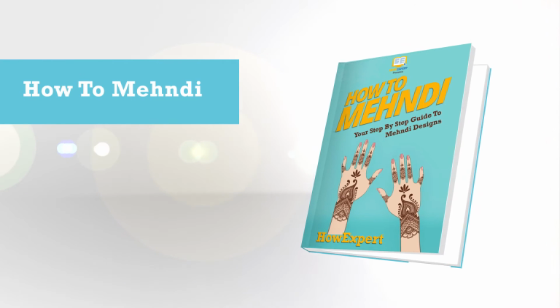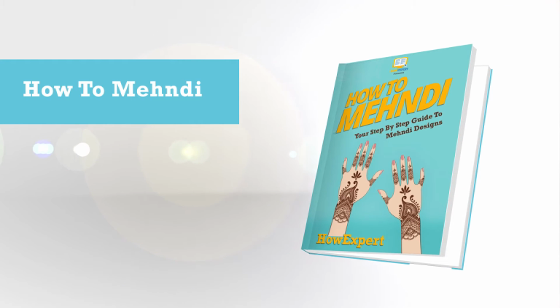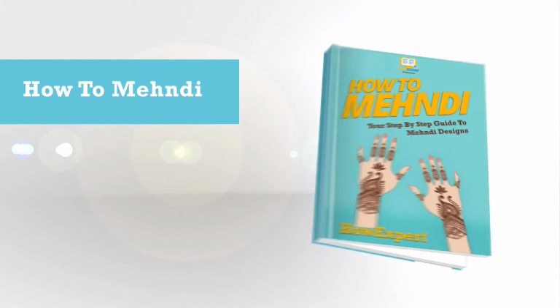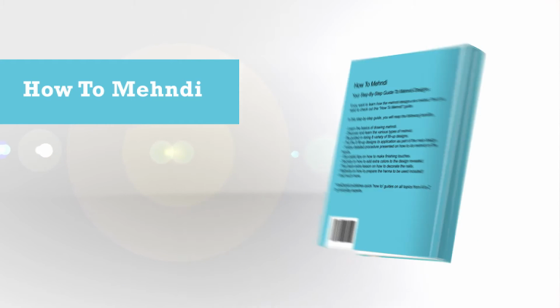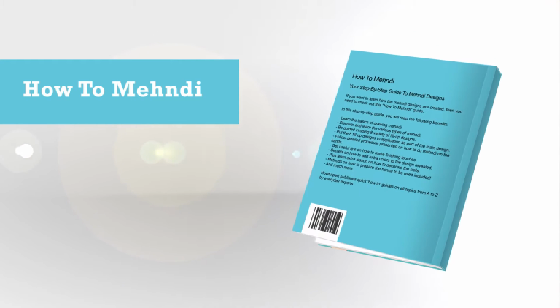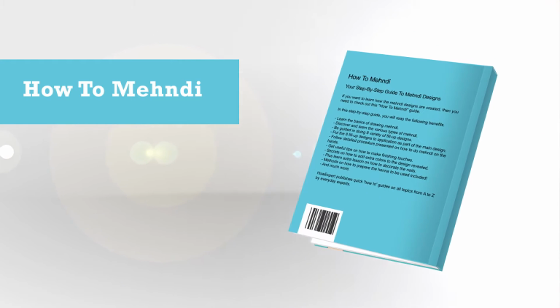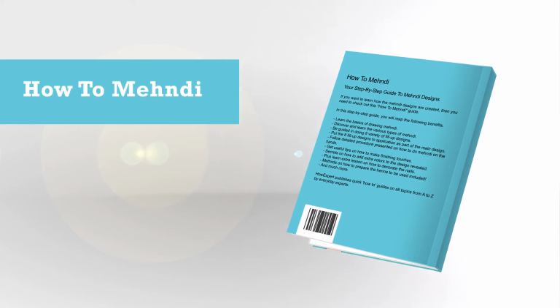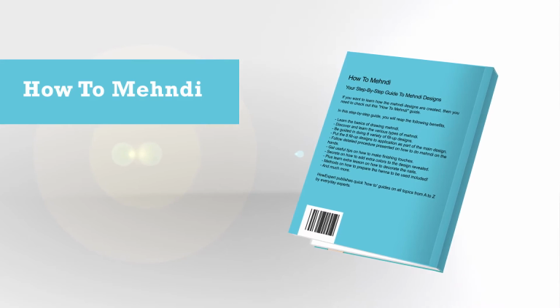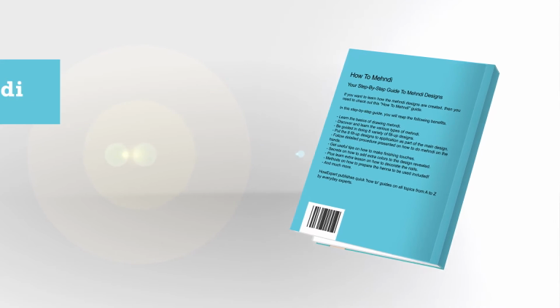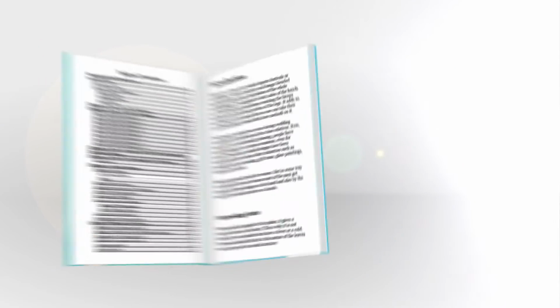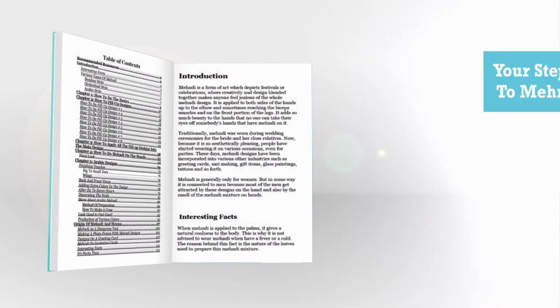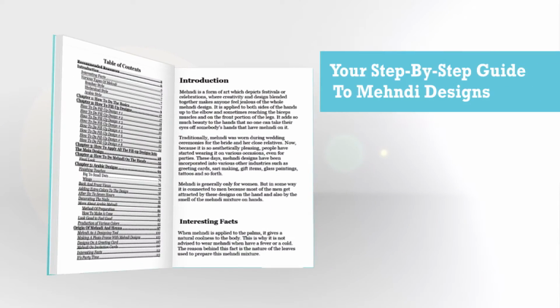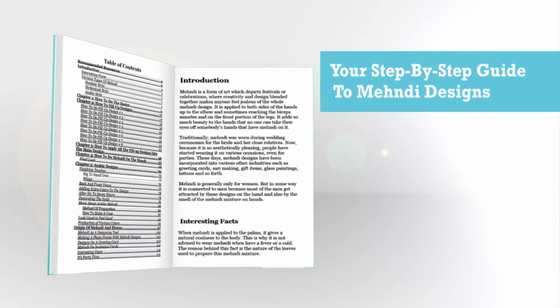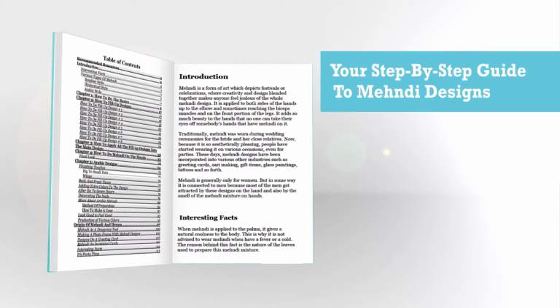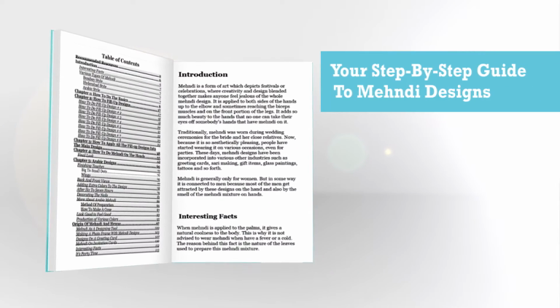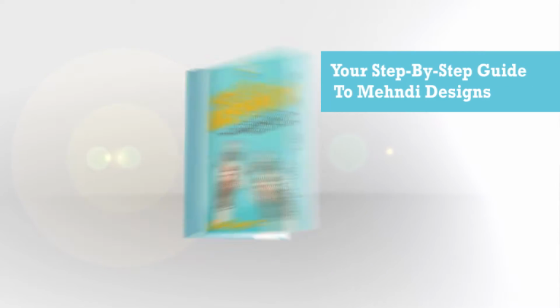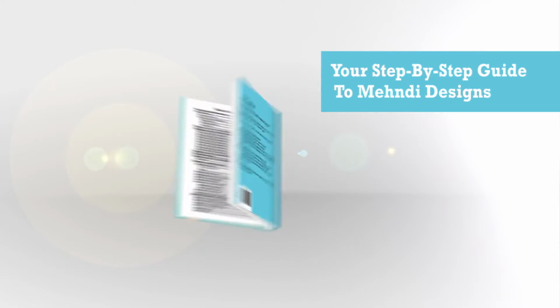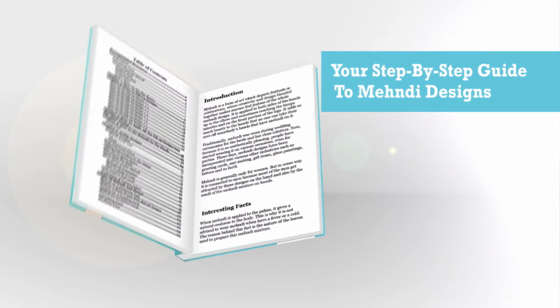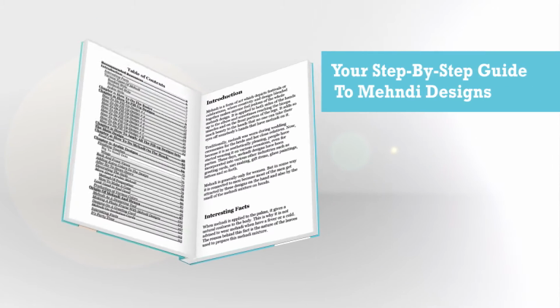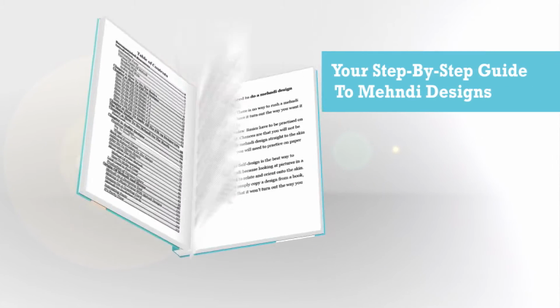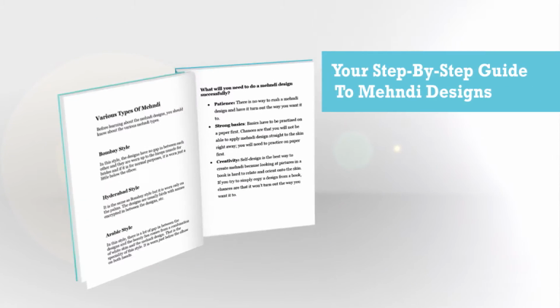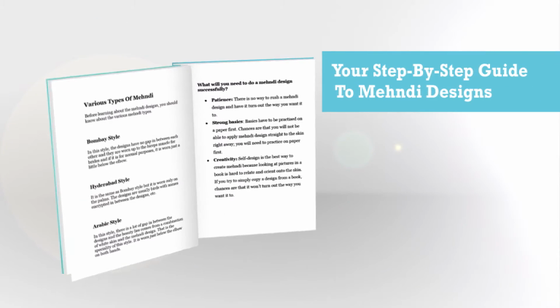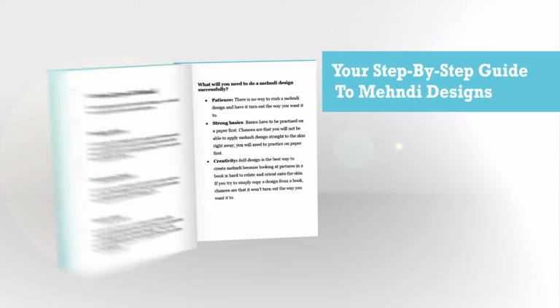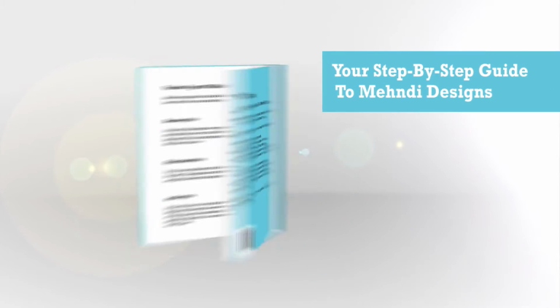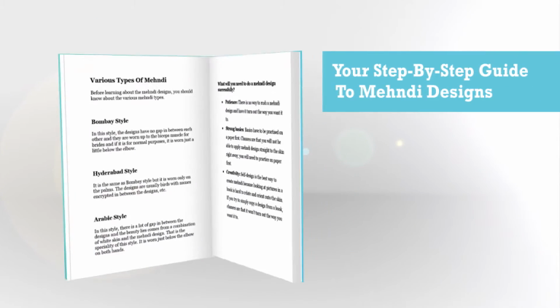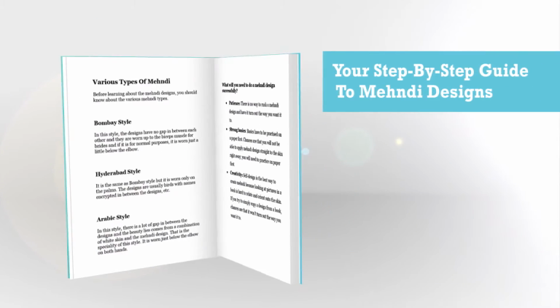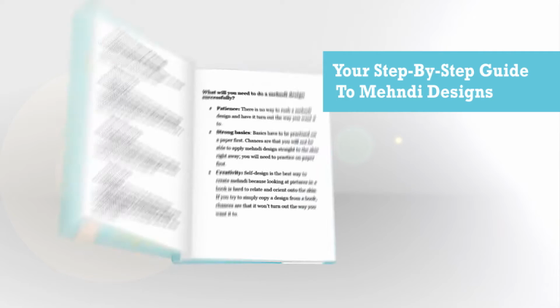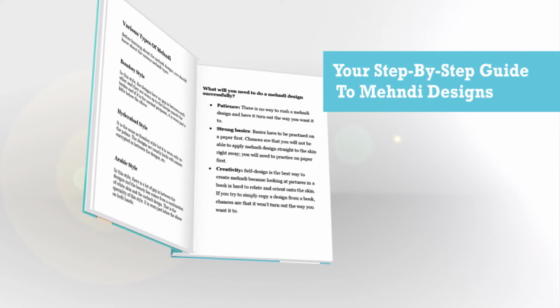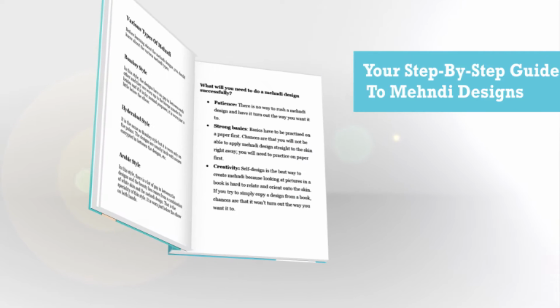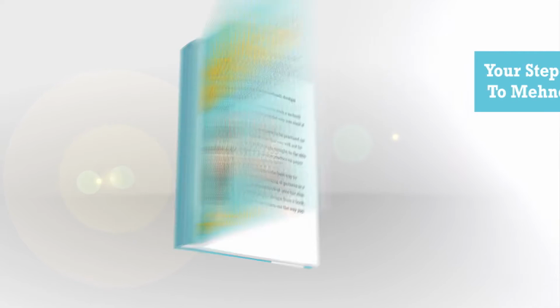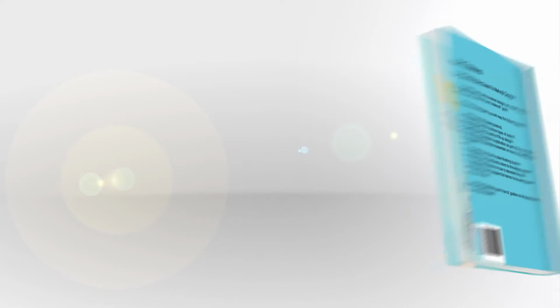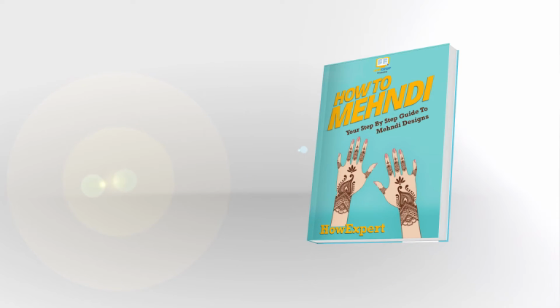If you want to learn how the Mehndi designs are created, then you need to check out this How to Mehndi guide. In this step-by-step guide, you will reap the following benefits.